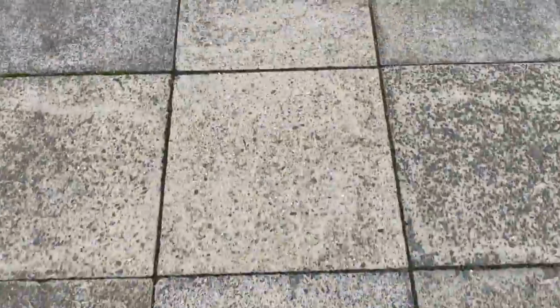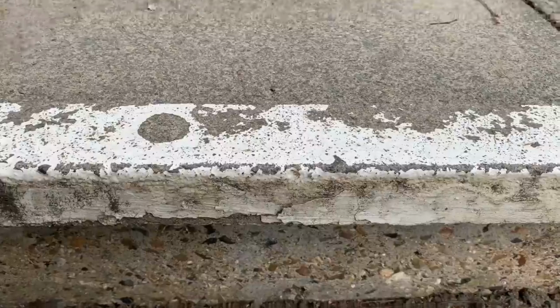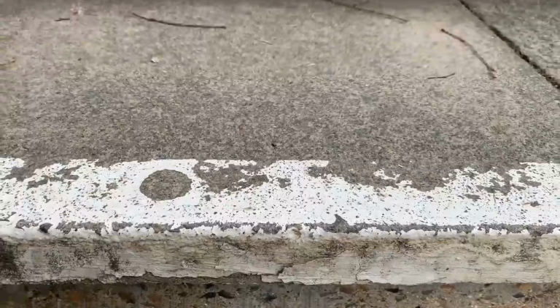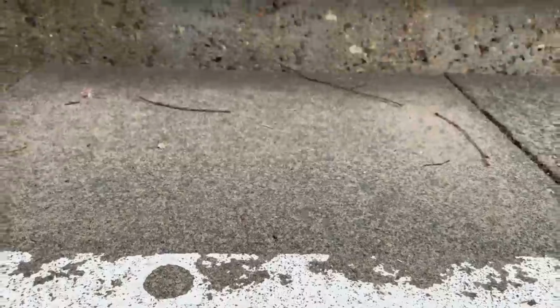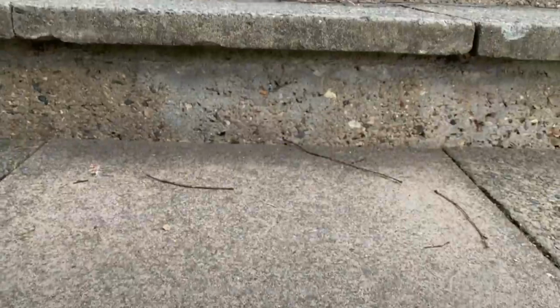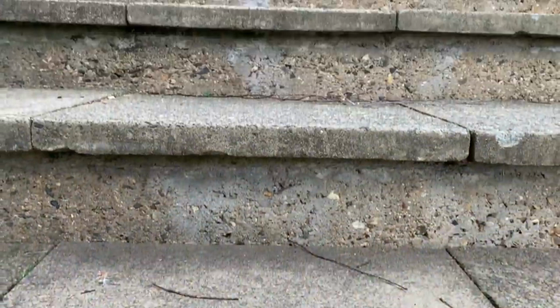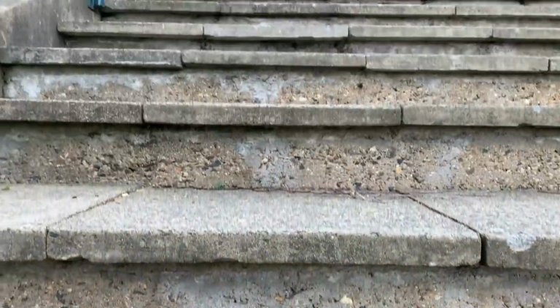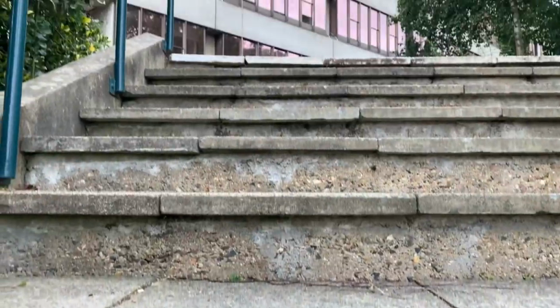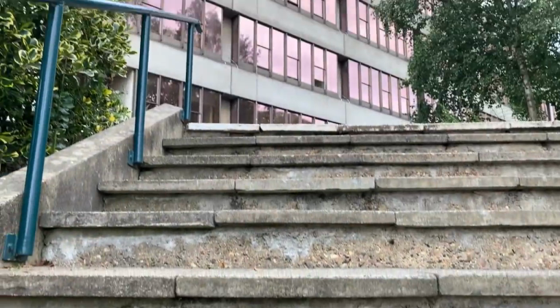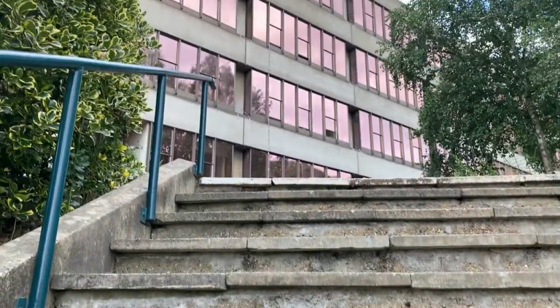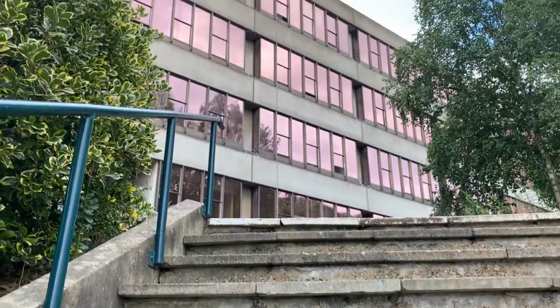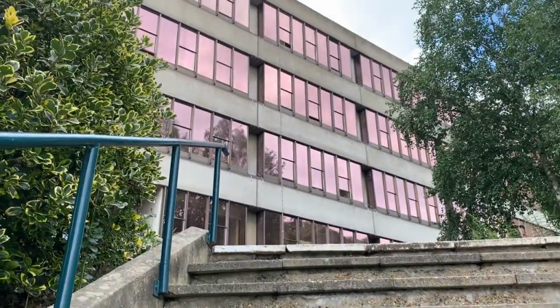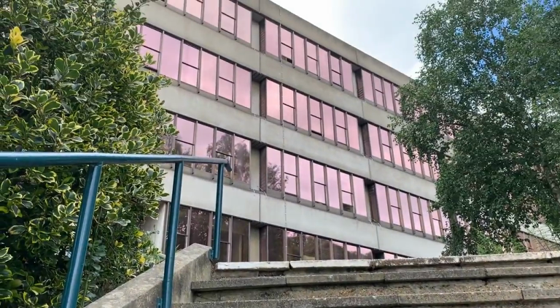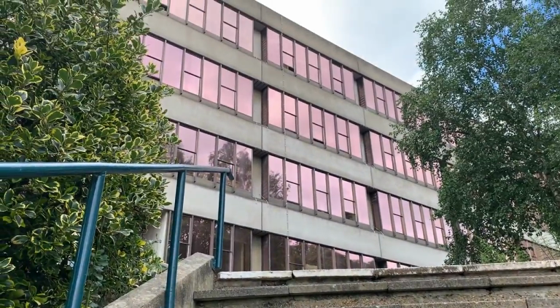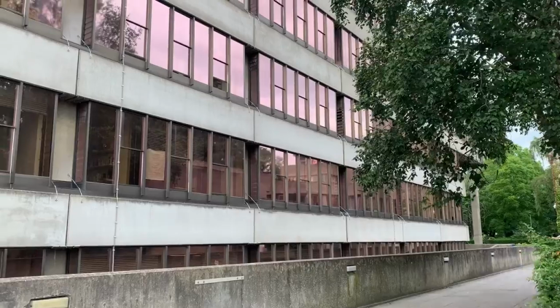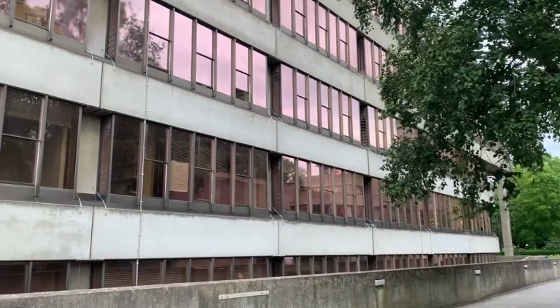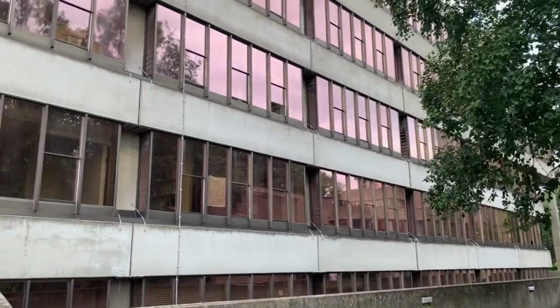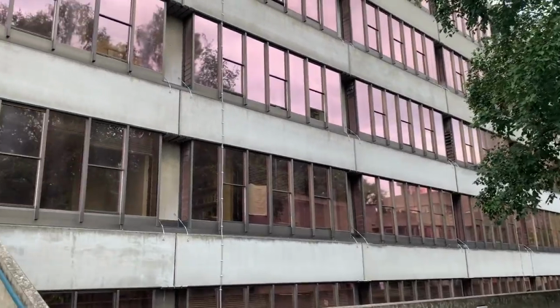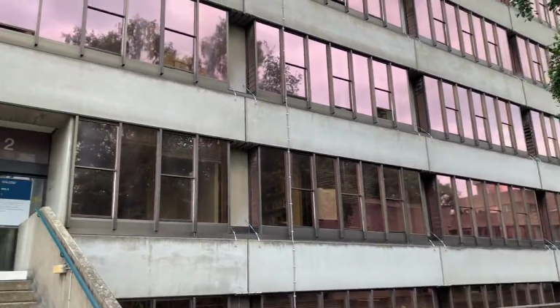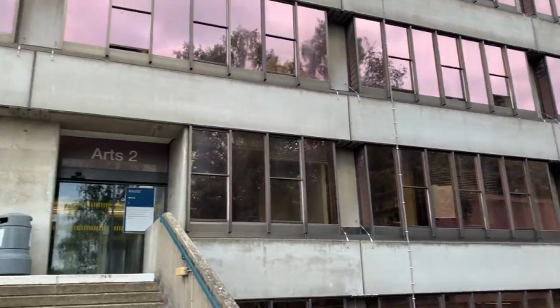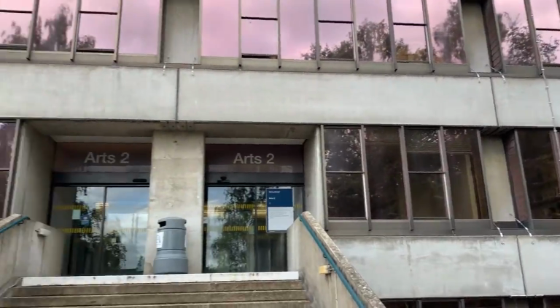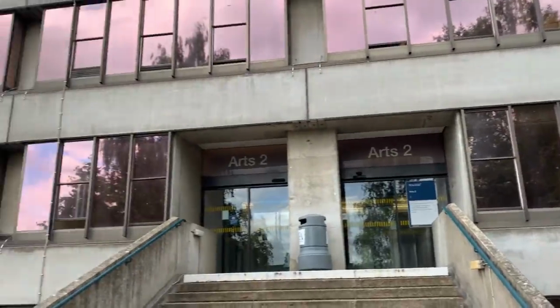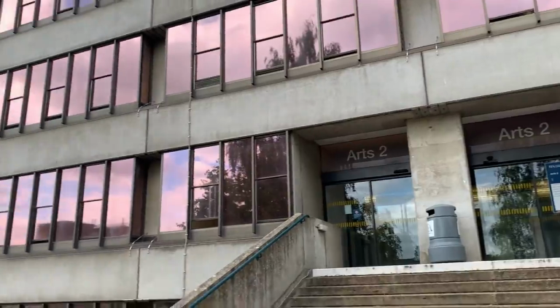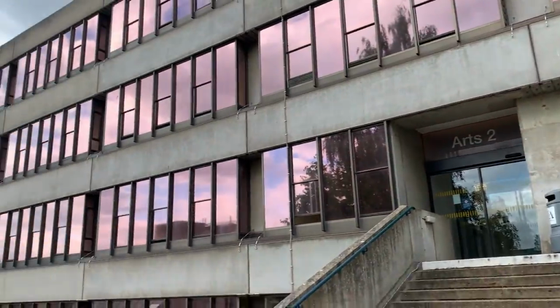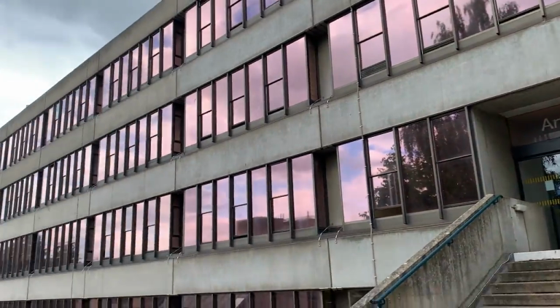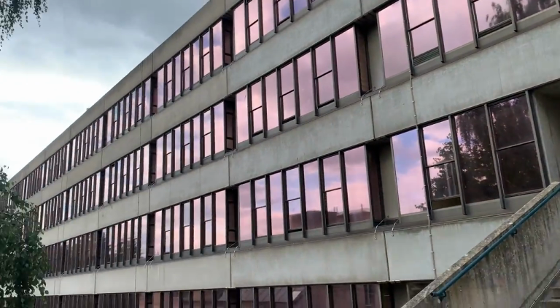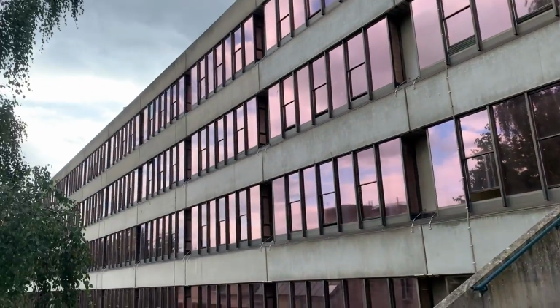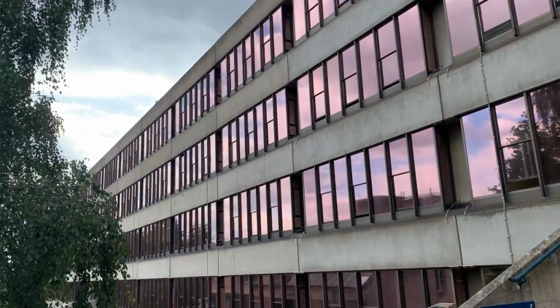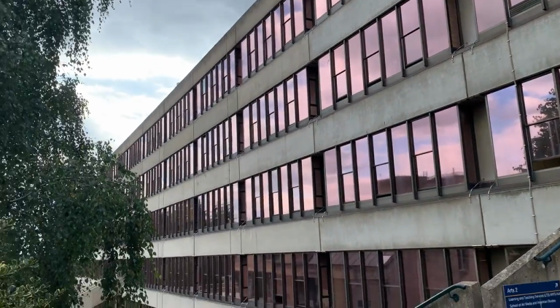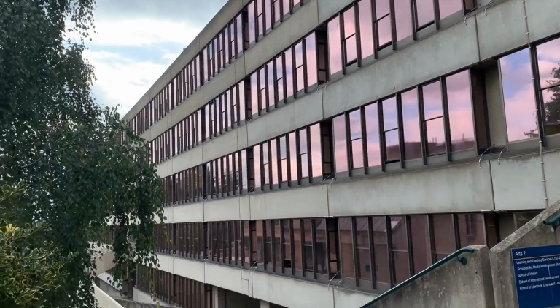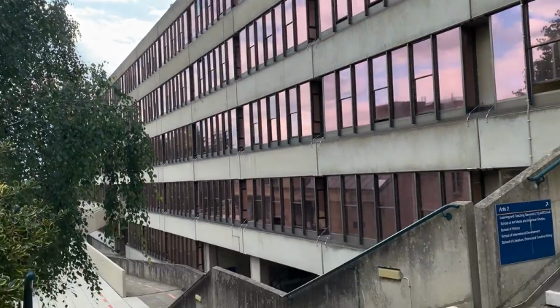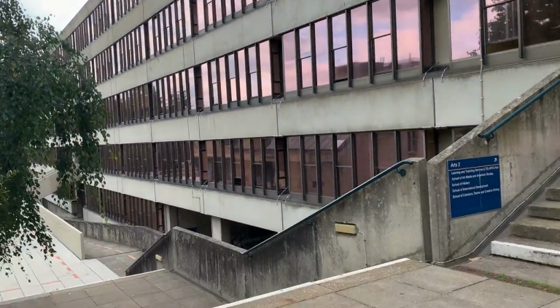The teaching wall is a bit of a maze, but in here you'll find lecturers' offices and the hub, which is where you pick up your coursework and things. You may even have lectures or seminars in here as well.